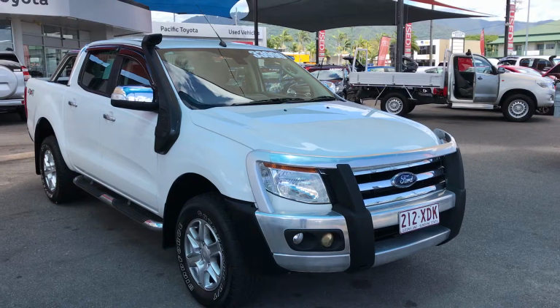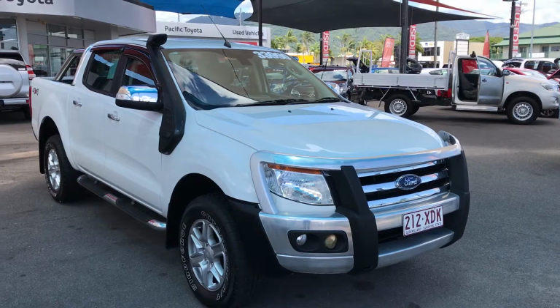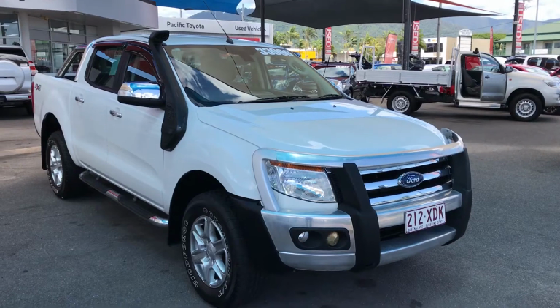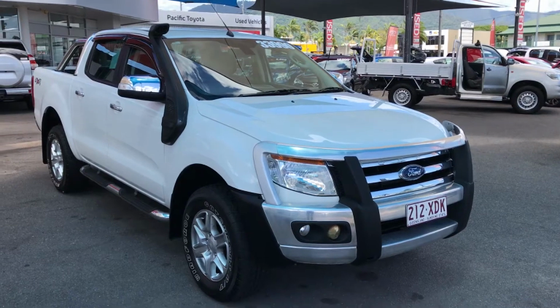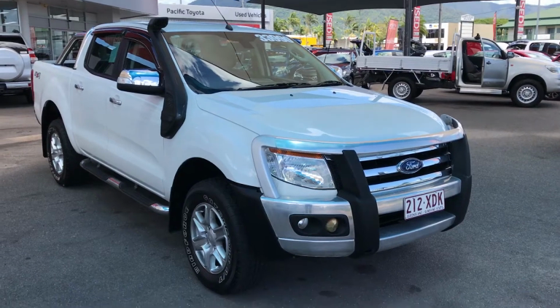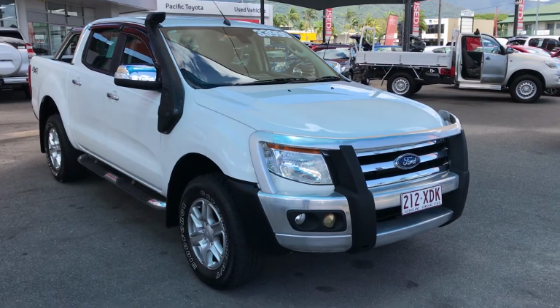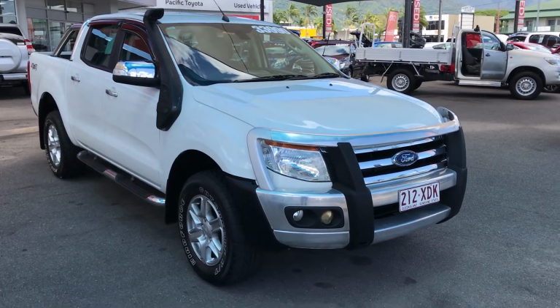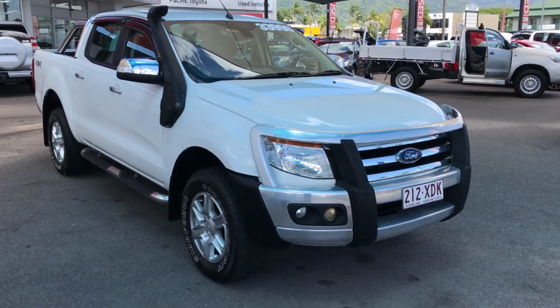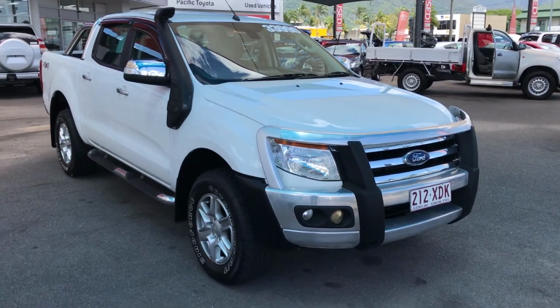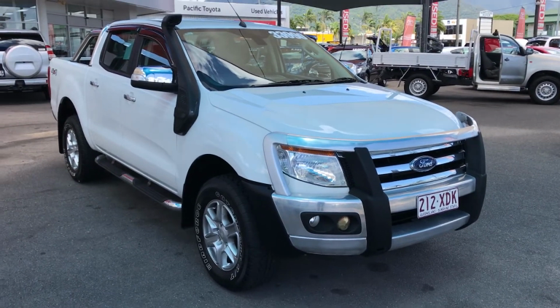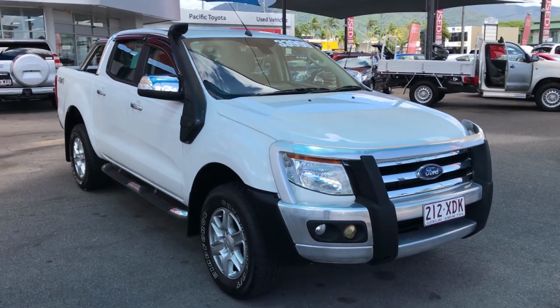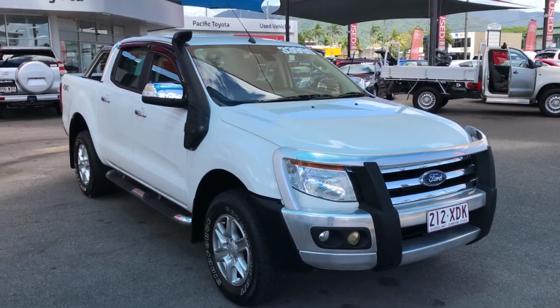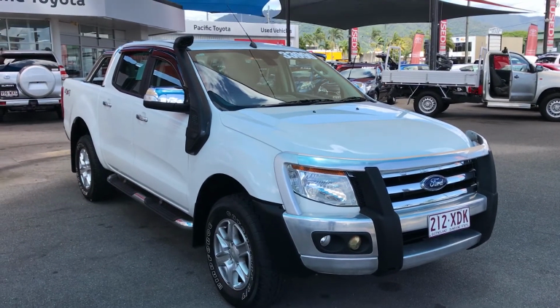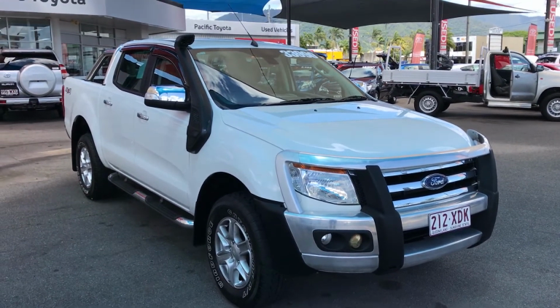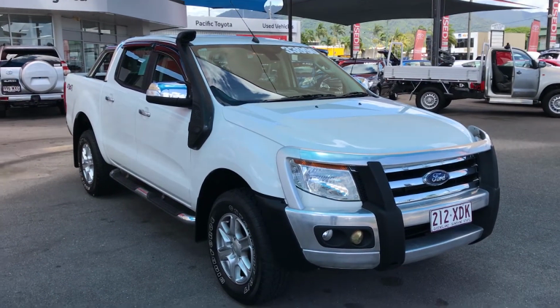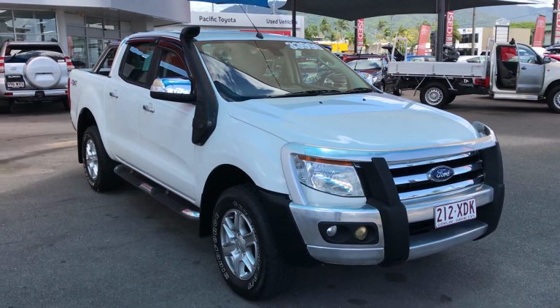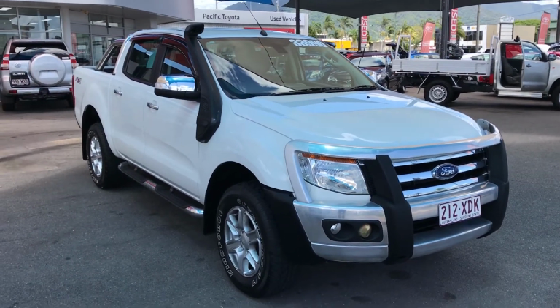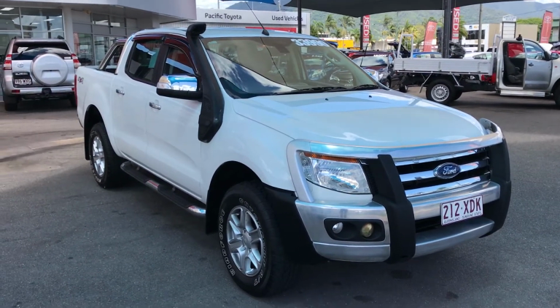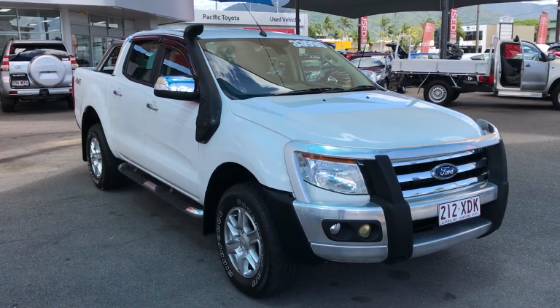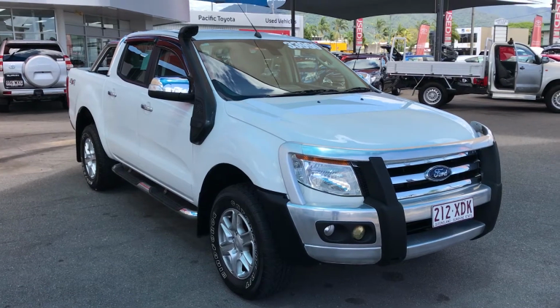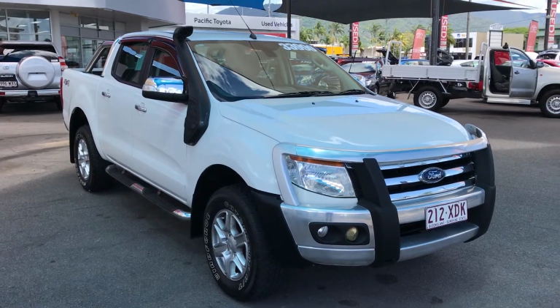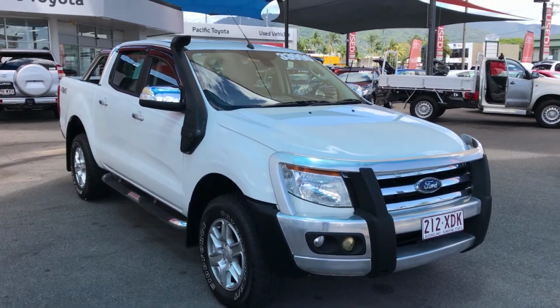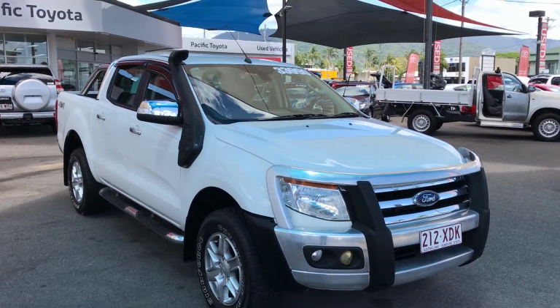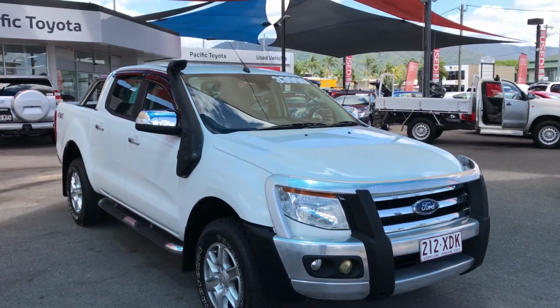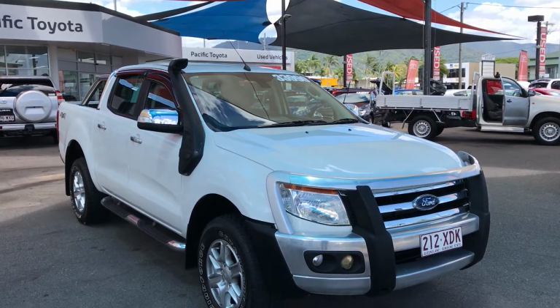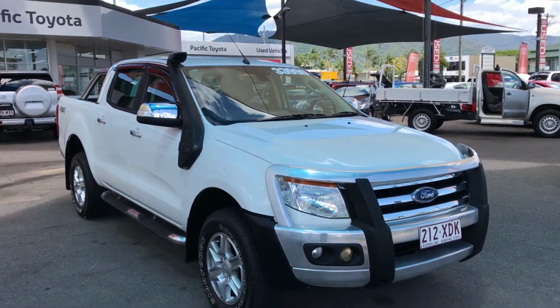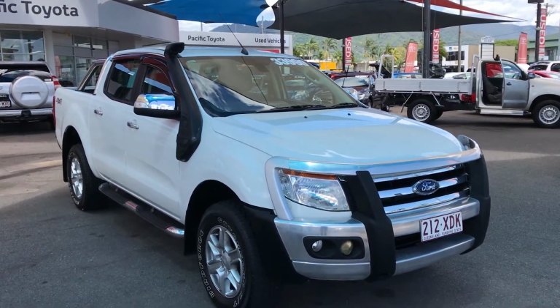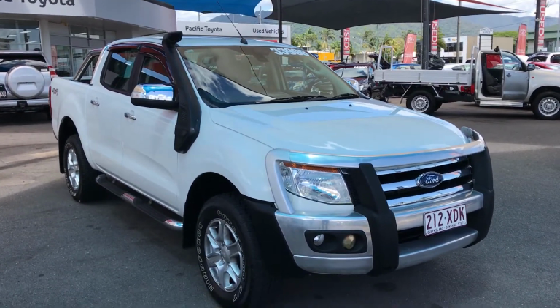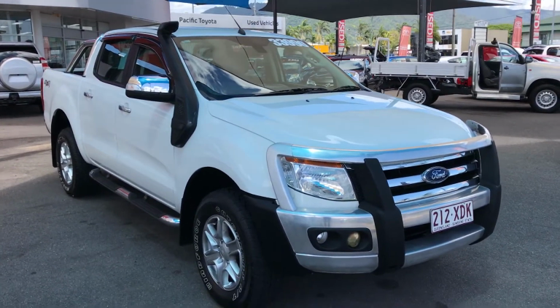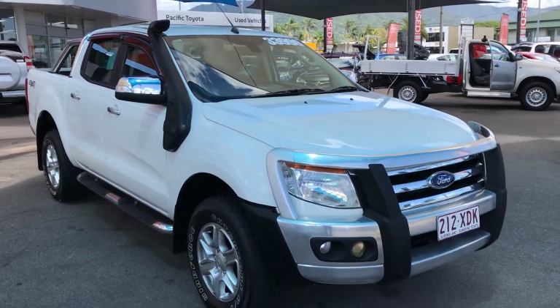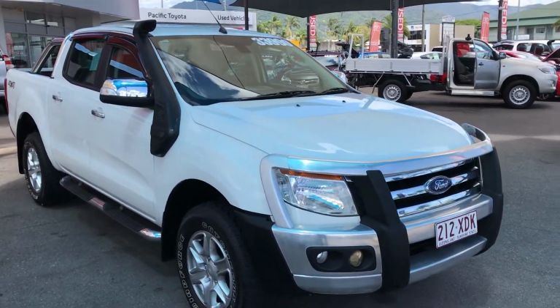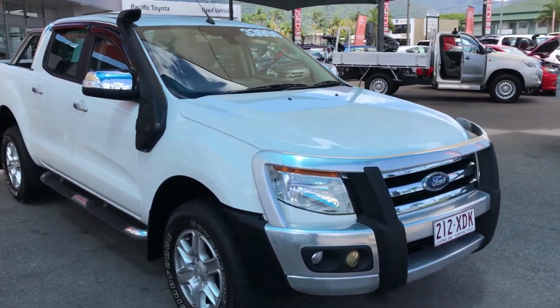Good morning Paul, this is Christian from Toyota doing your personal high definition video tour of our 2012 XLT Ford Ranger 4x4.